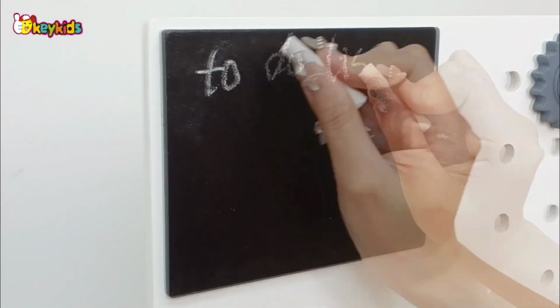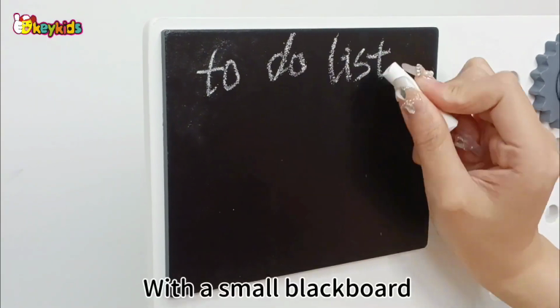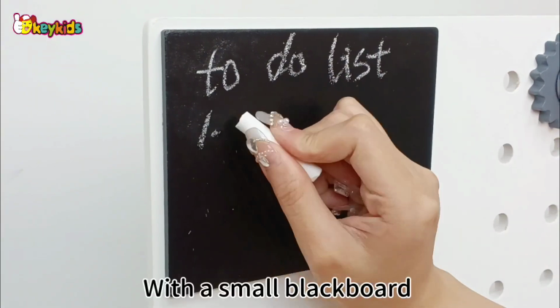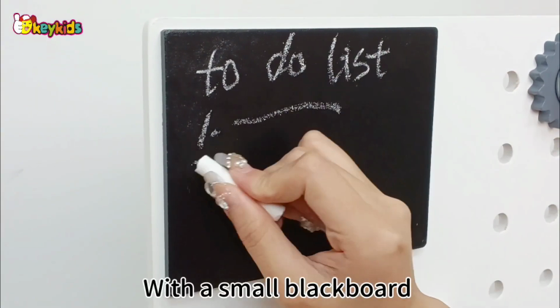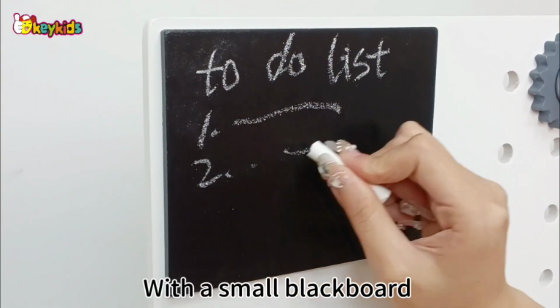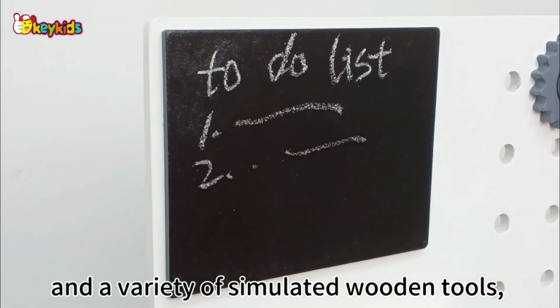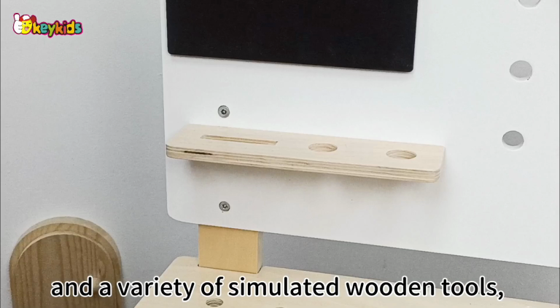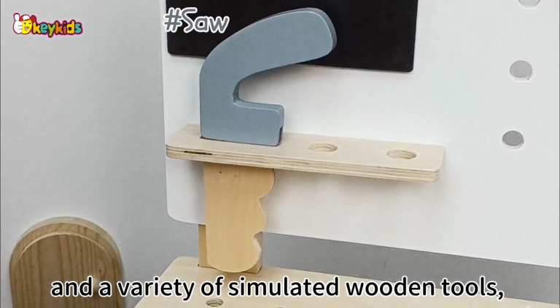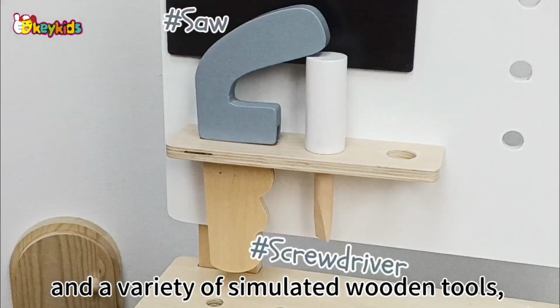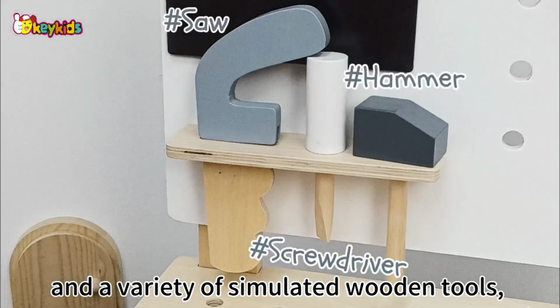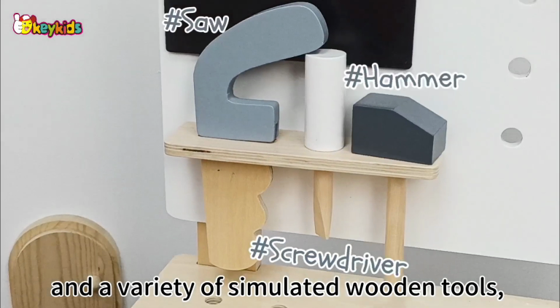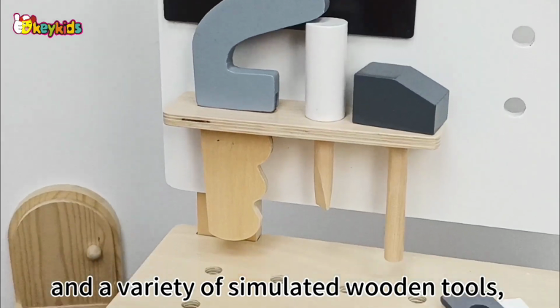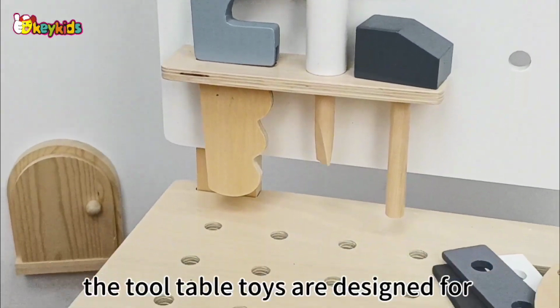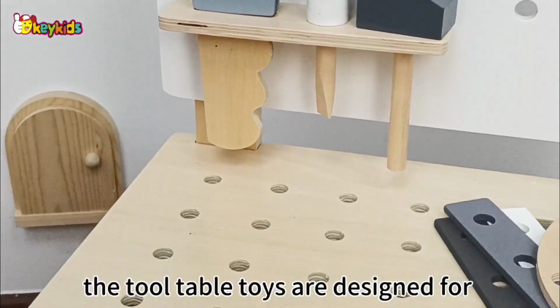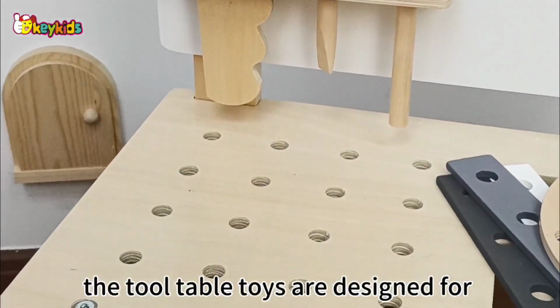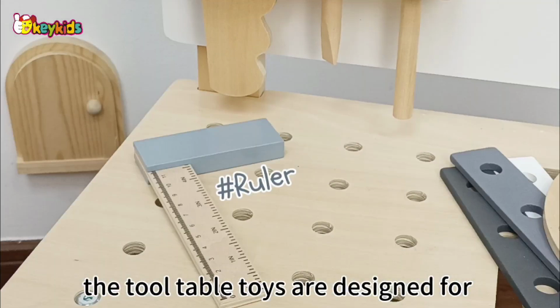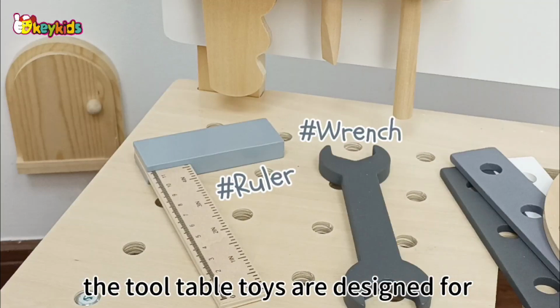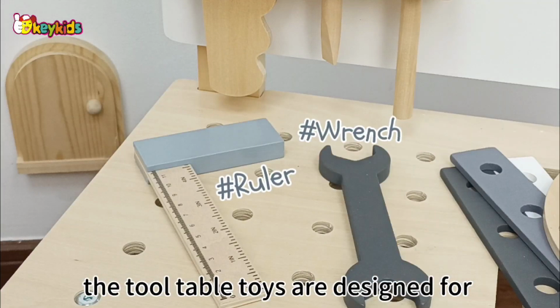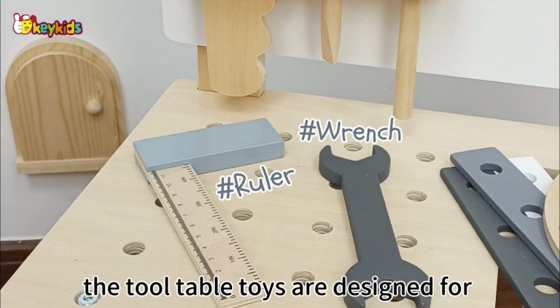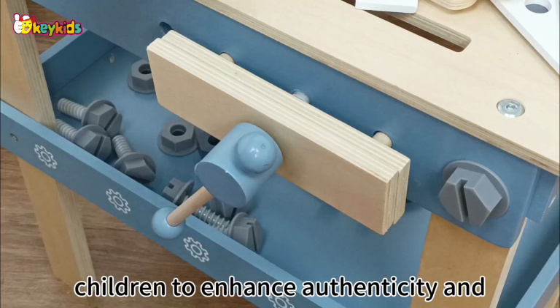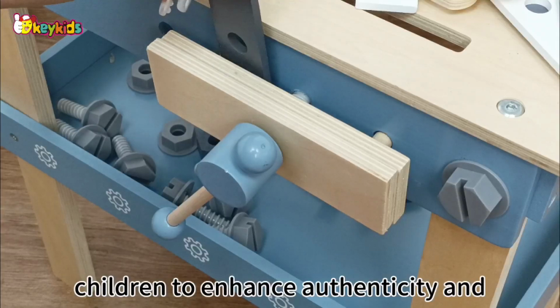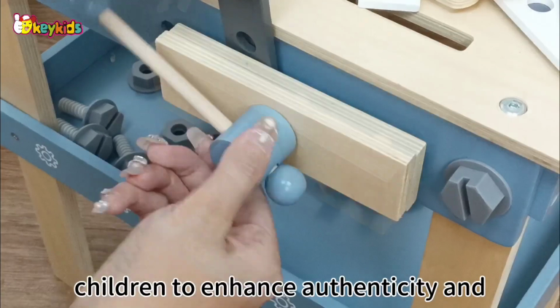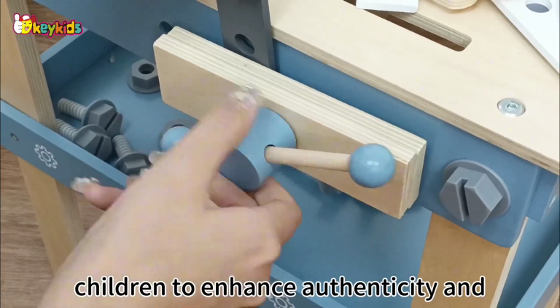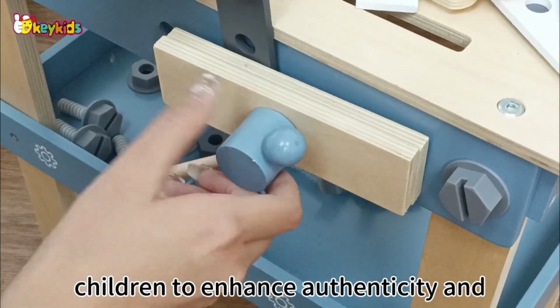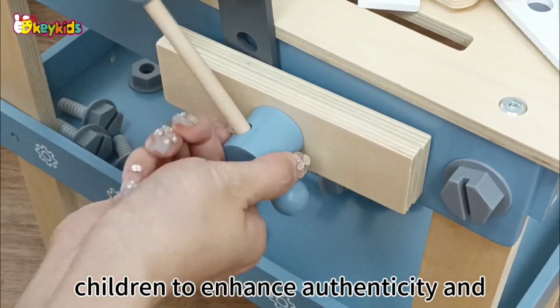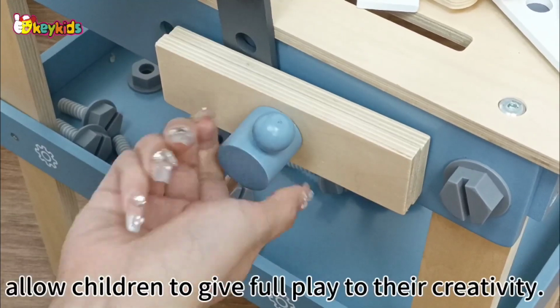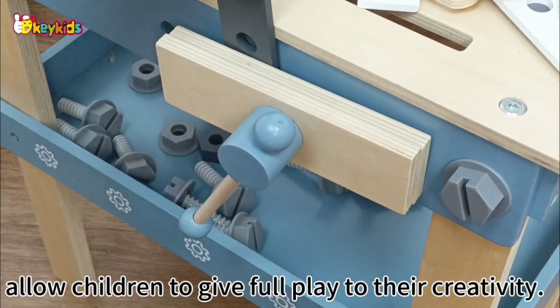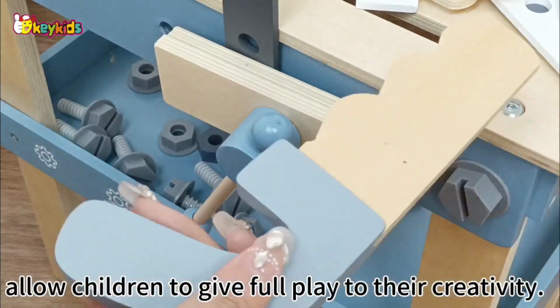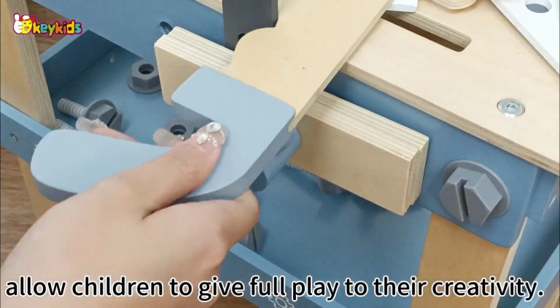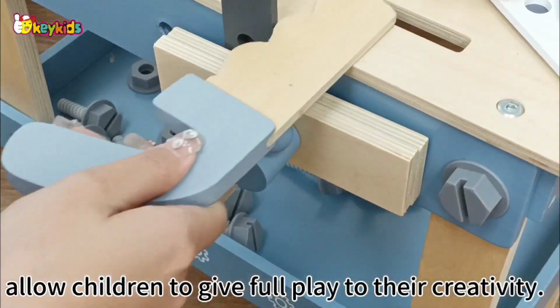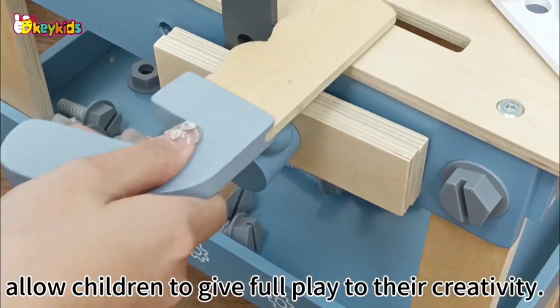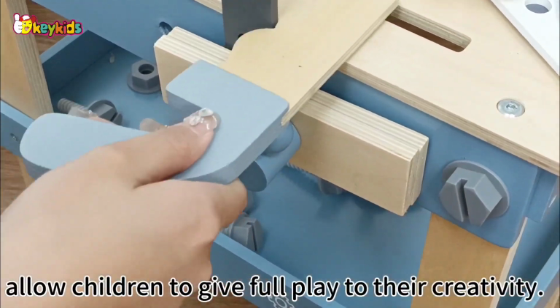With a small blackboard and a variety of simulated wooden tools, the tool table toys are designed for children to enhance authenticity and allow children to give free play to their creativity.